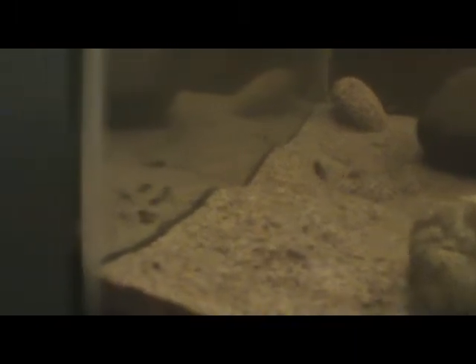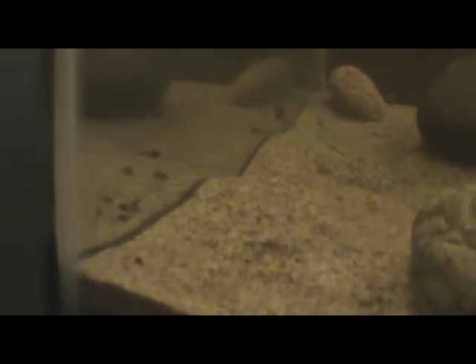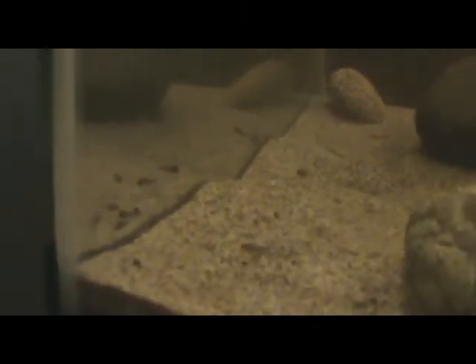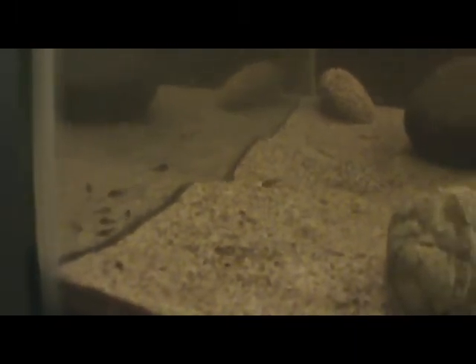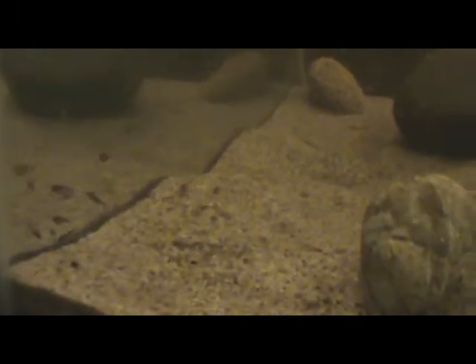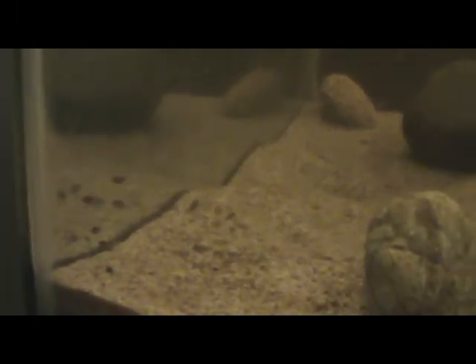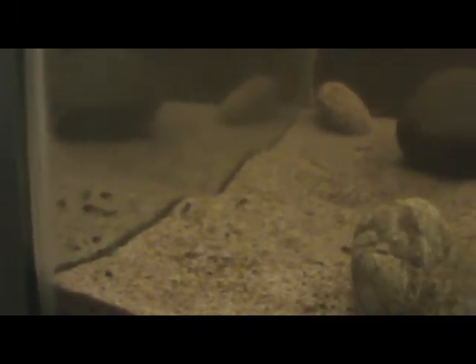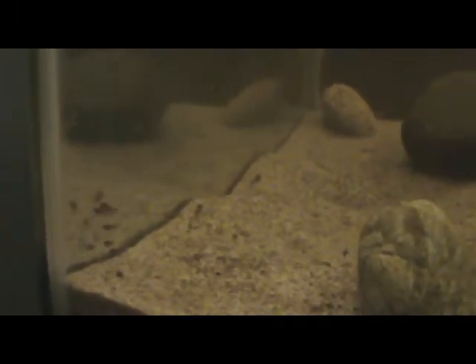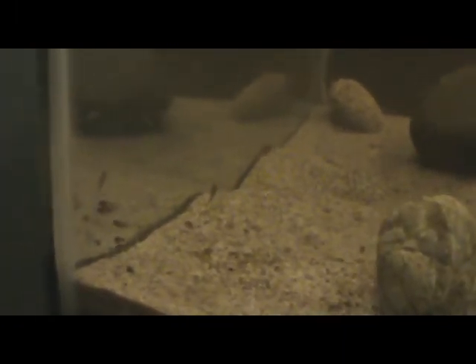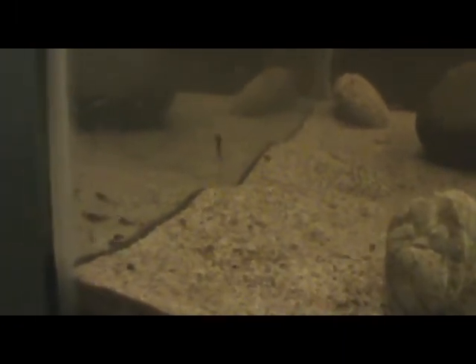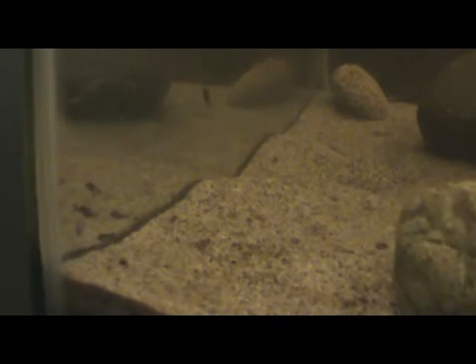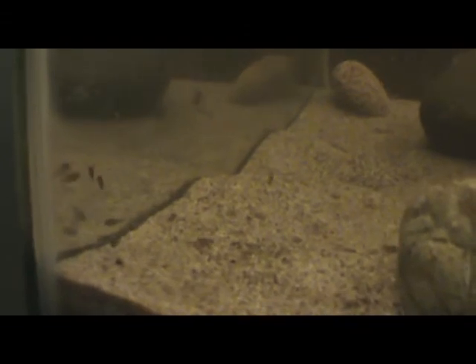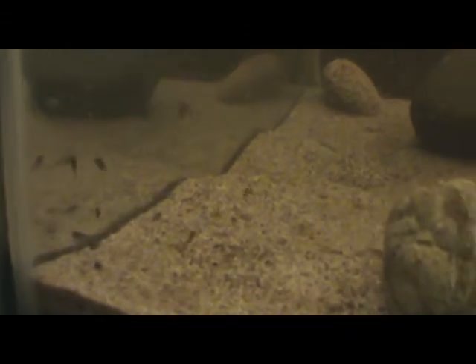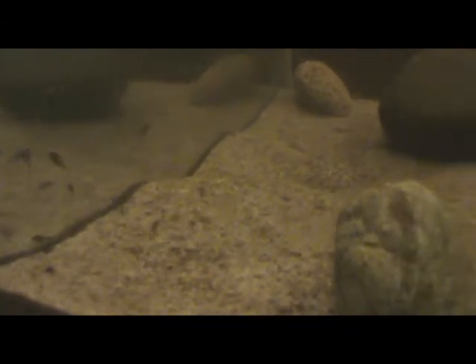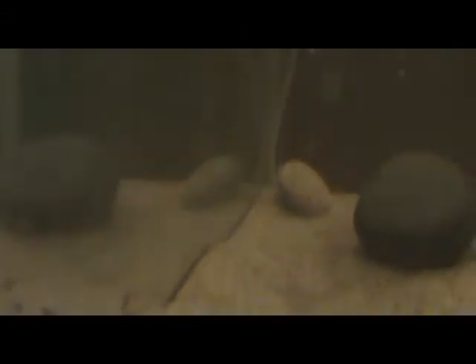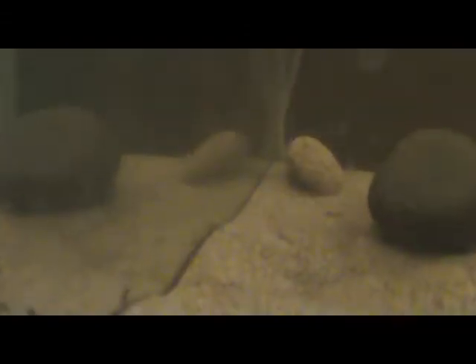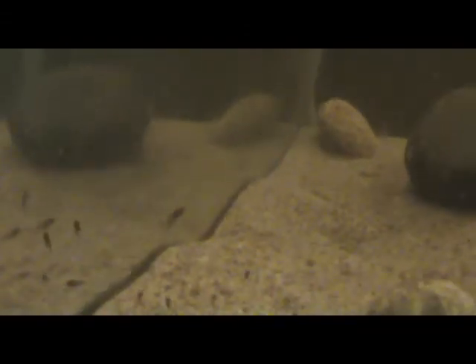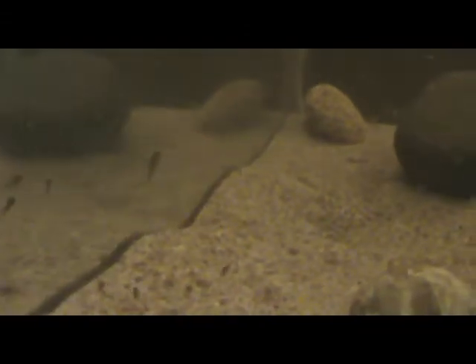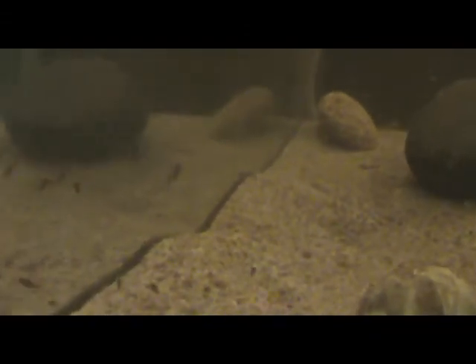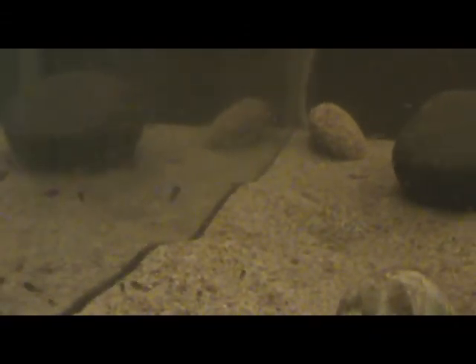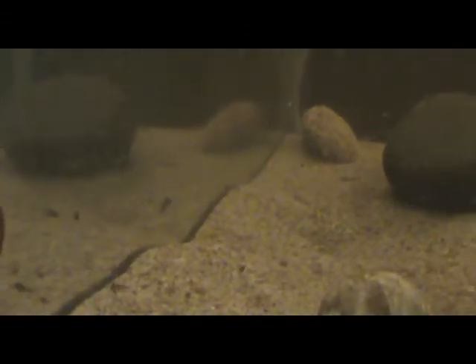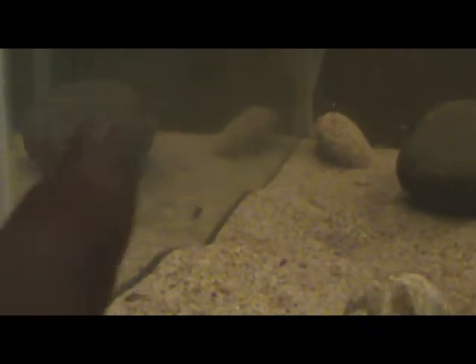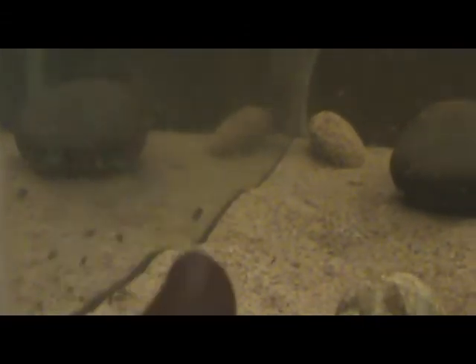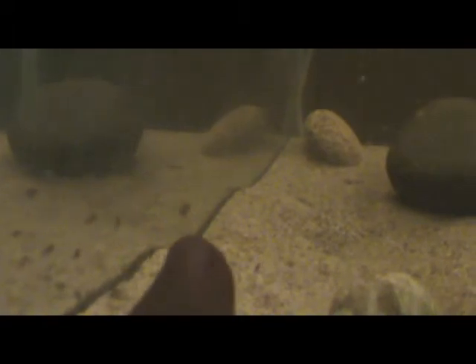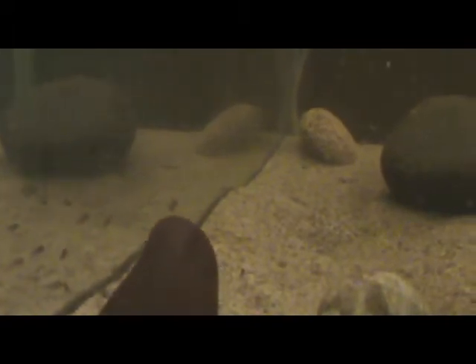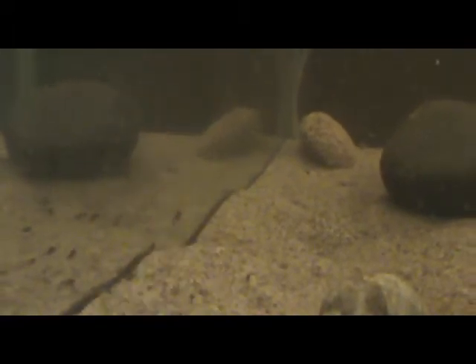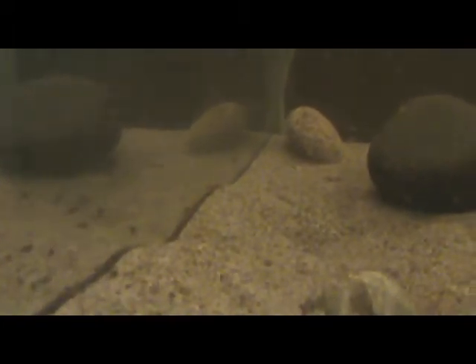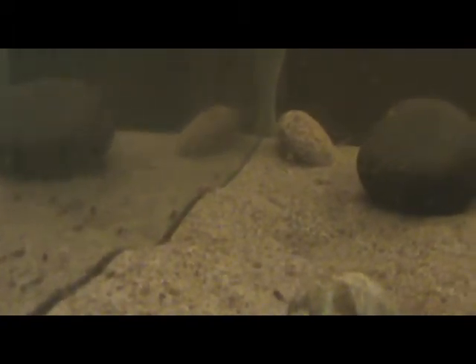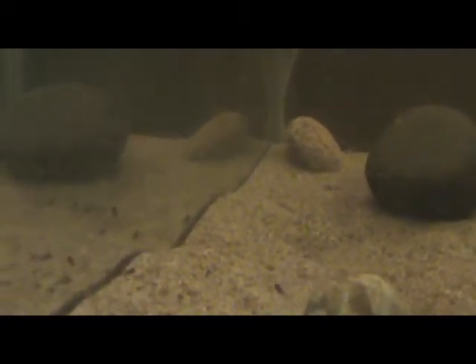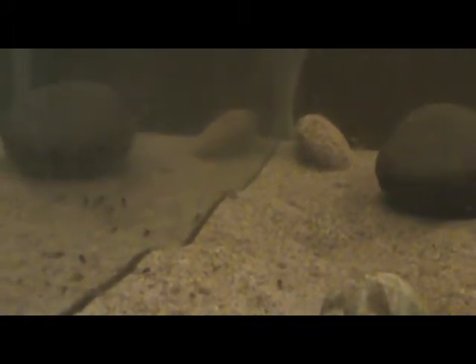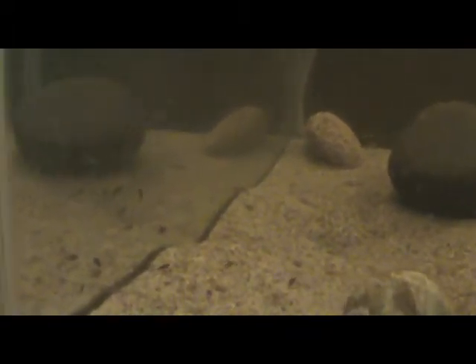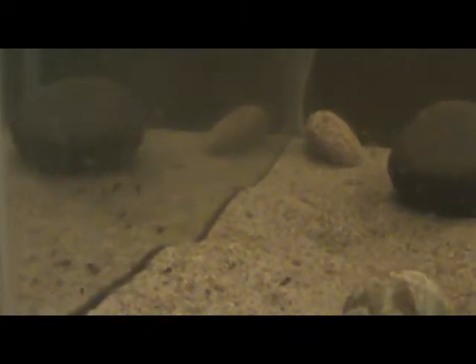Took all the decorations out so I could feed them easier. I just left the rocks in as well. Let's see if we can get a close up on that guy right there — has his fins pretty well developed.